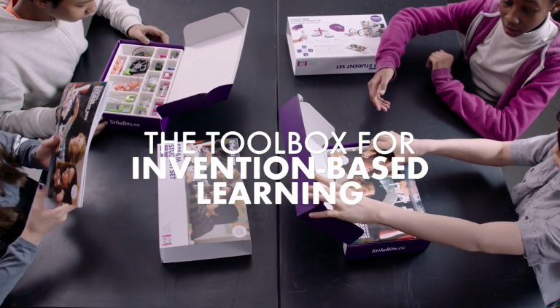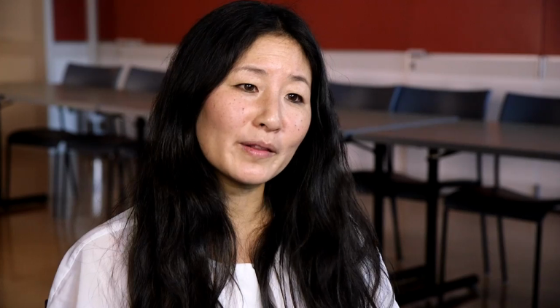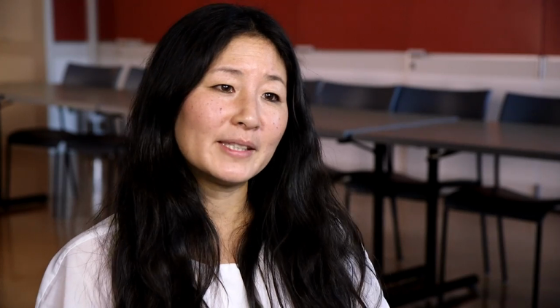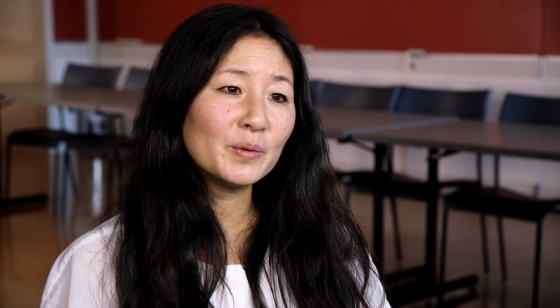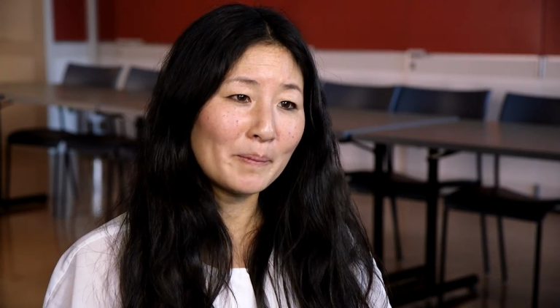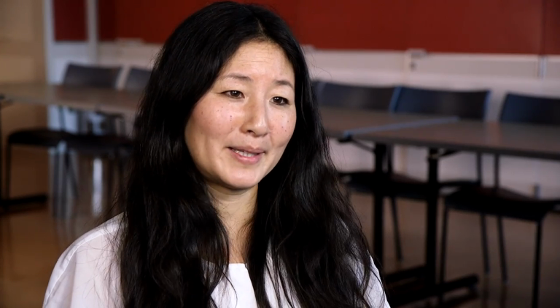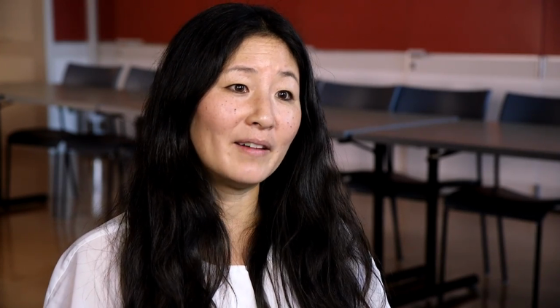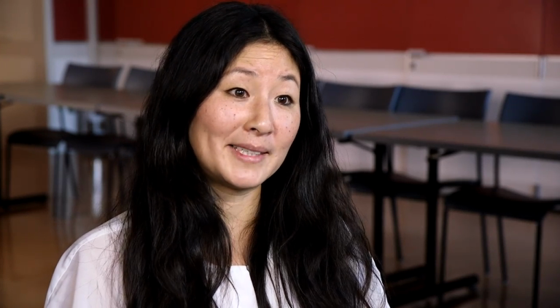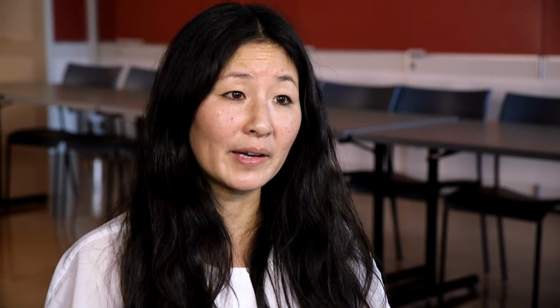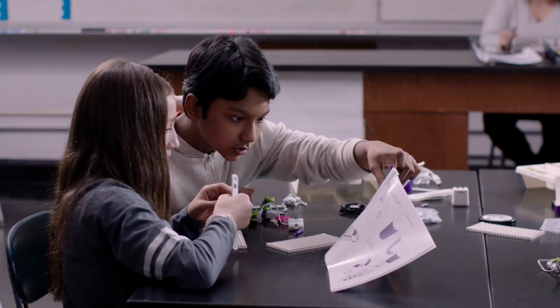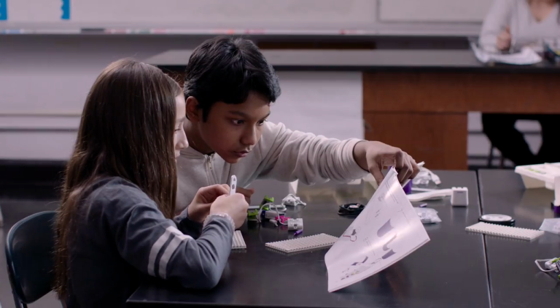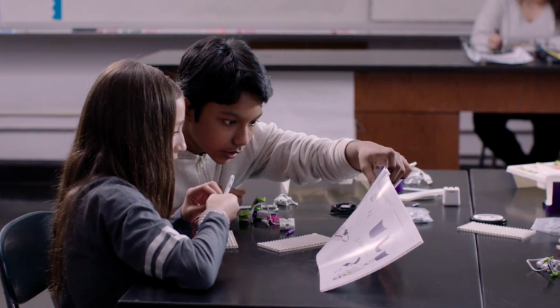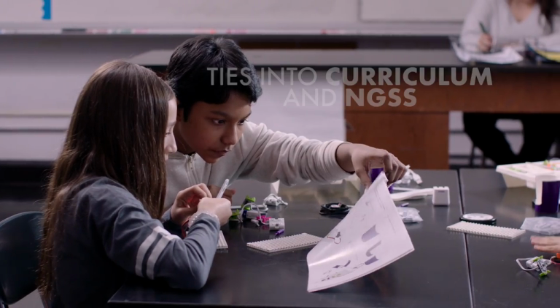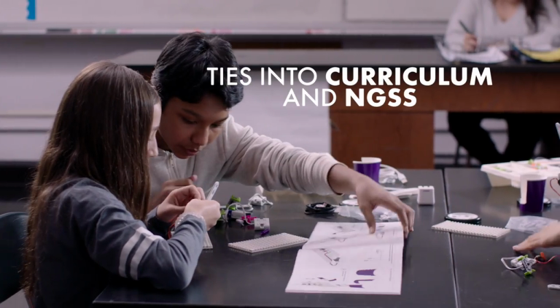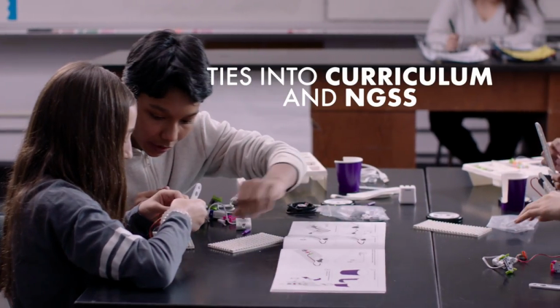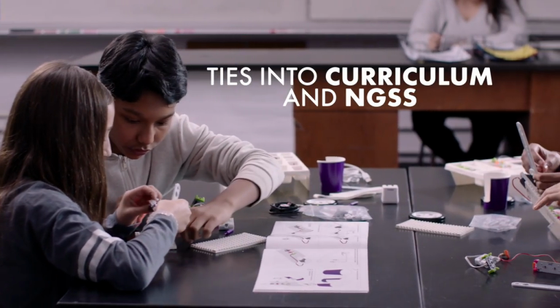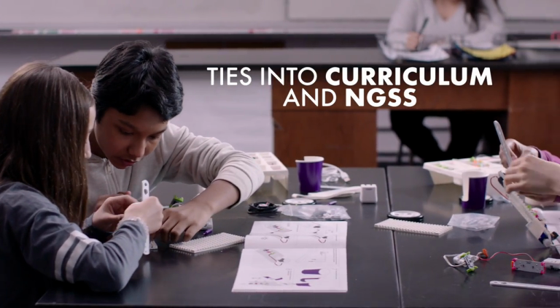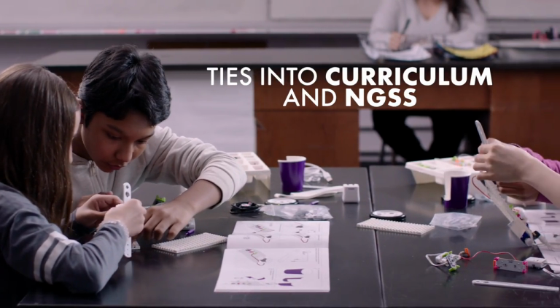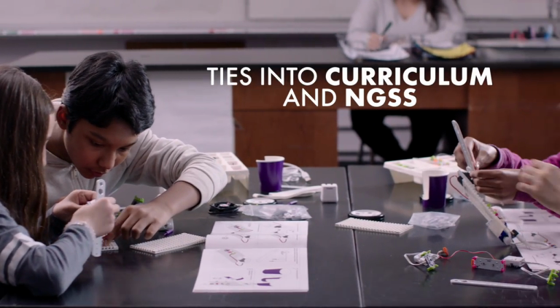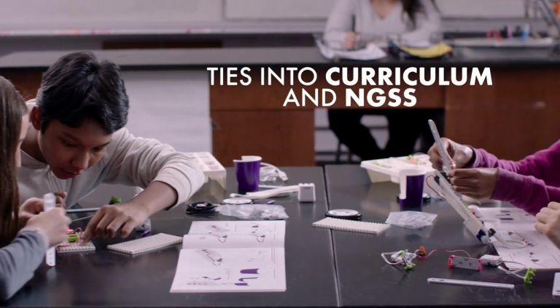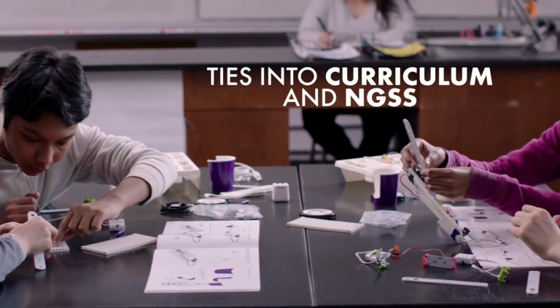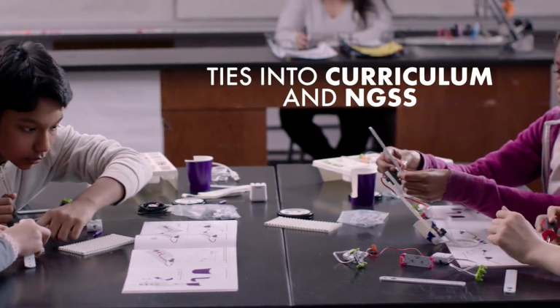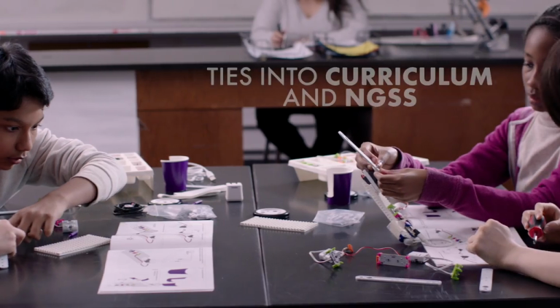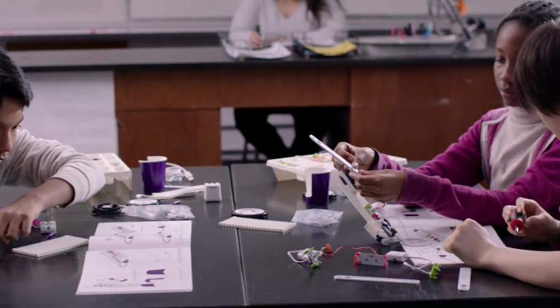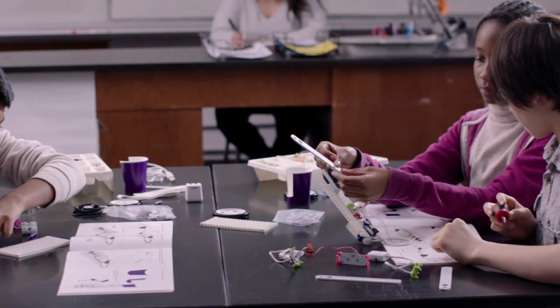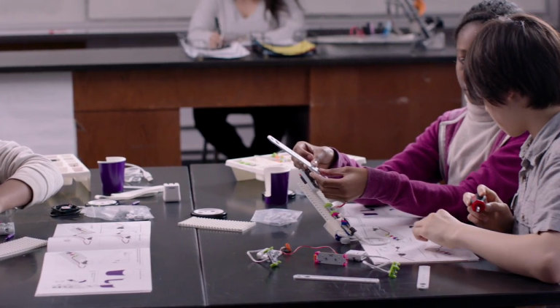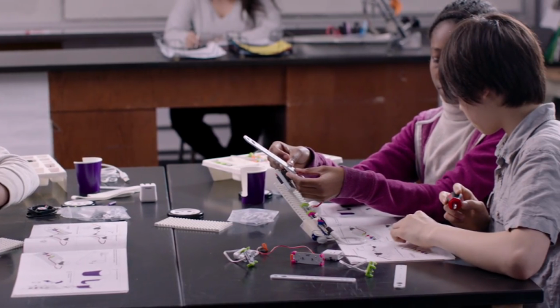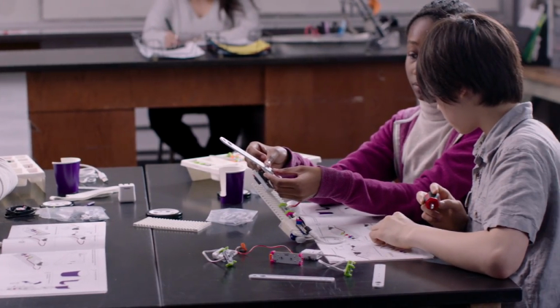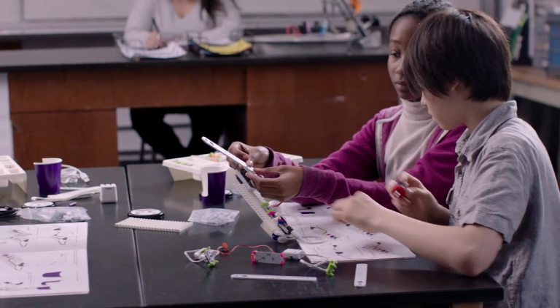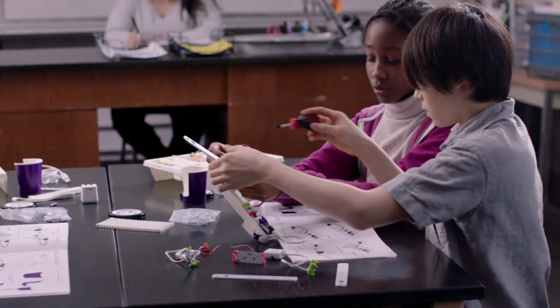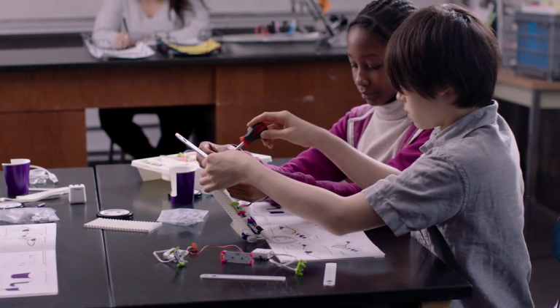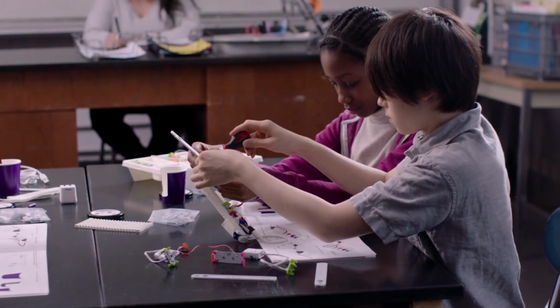Working with Little Bits, you automatically have a STEAM curriculum. What can you design and make that'll help or solve a problem? Before it was, I can draw that, I can imagine that, but now it's, I can actually make it.